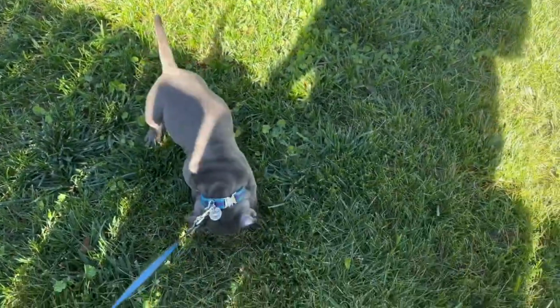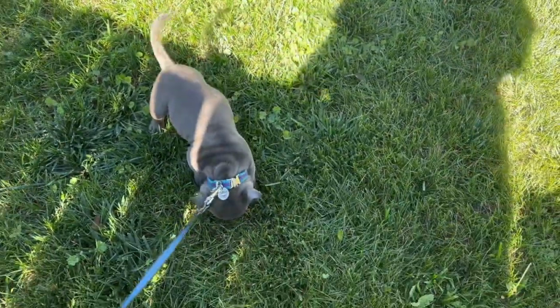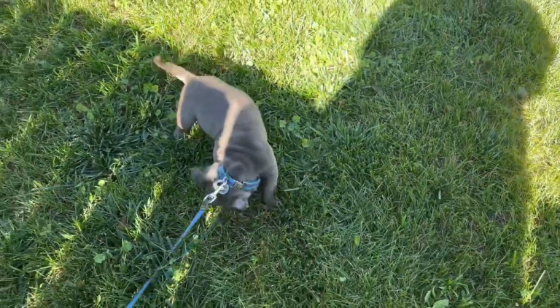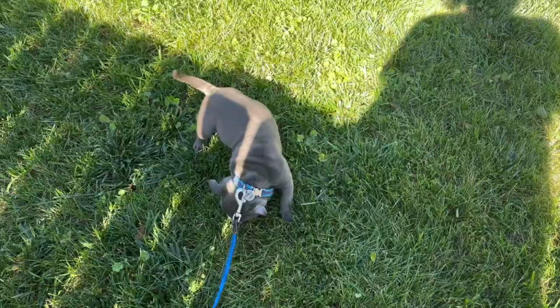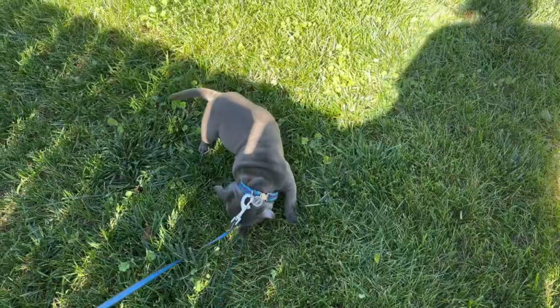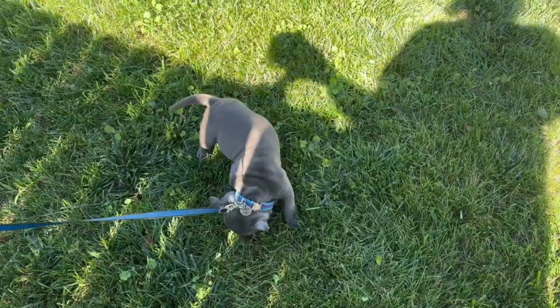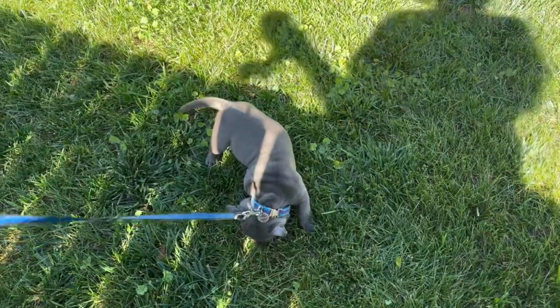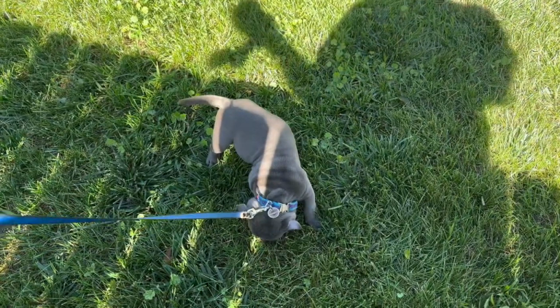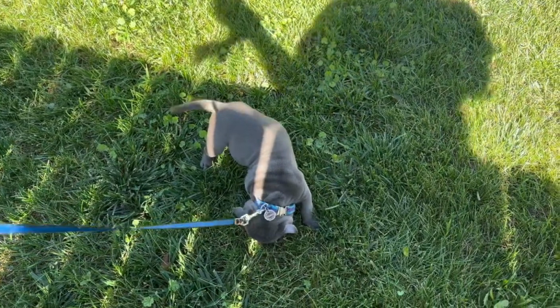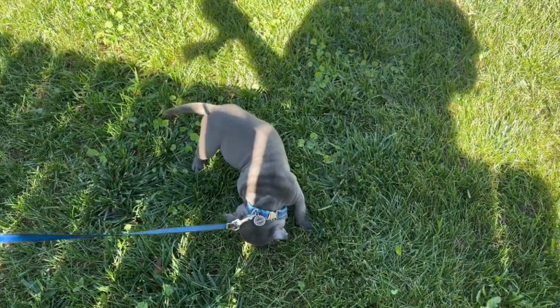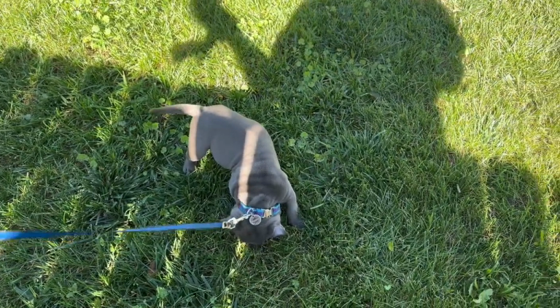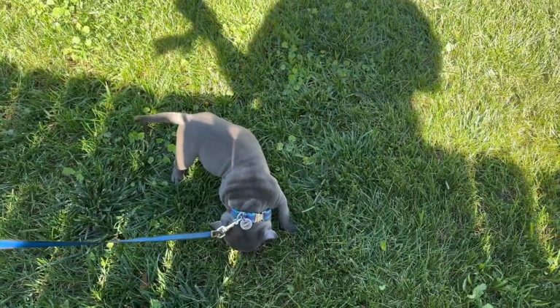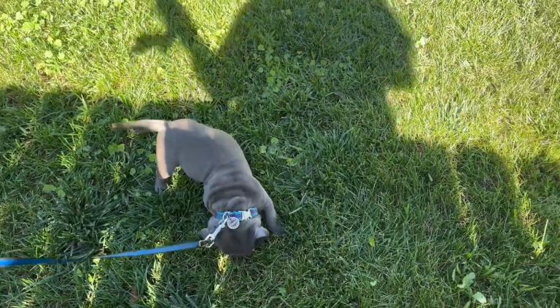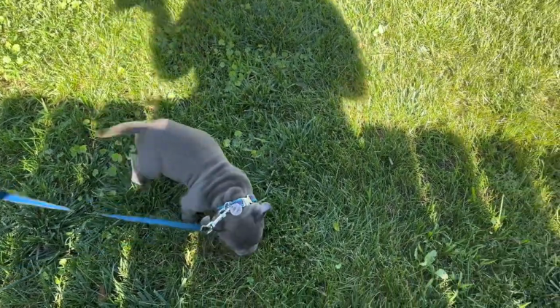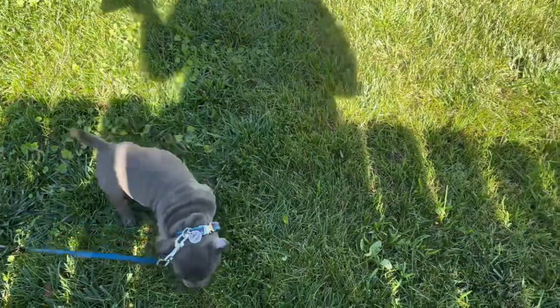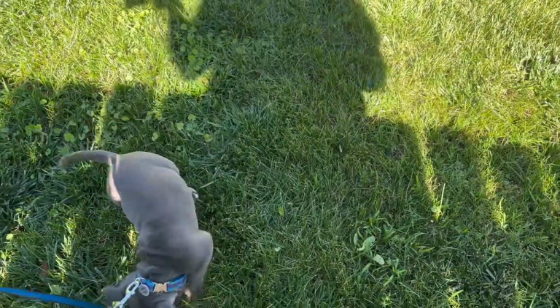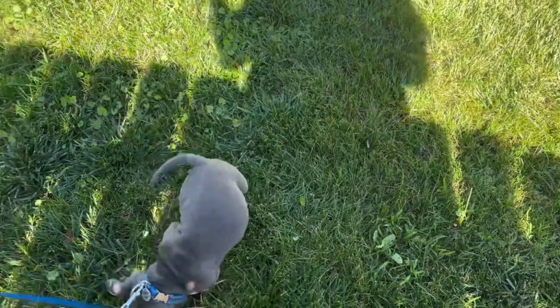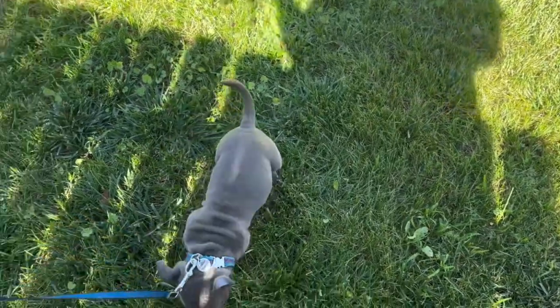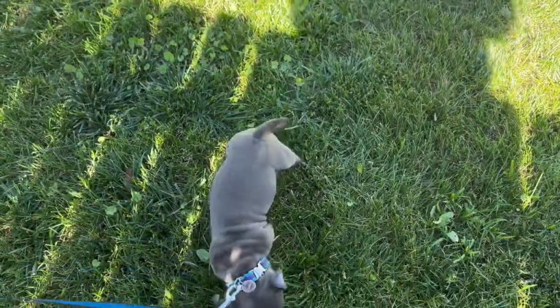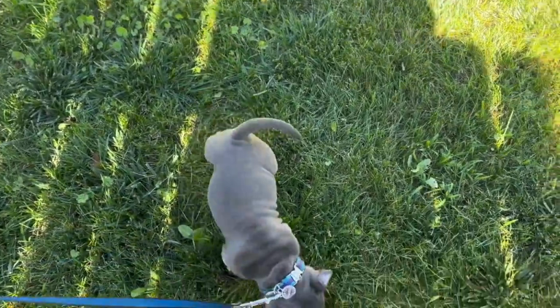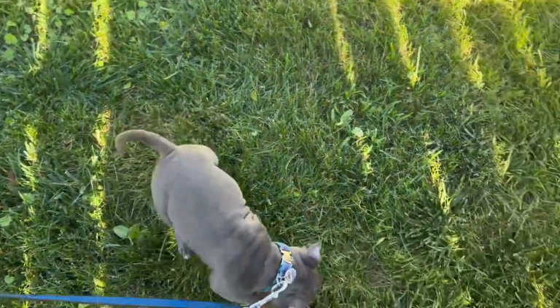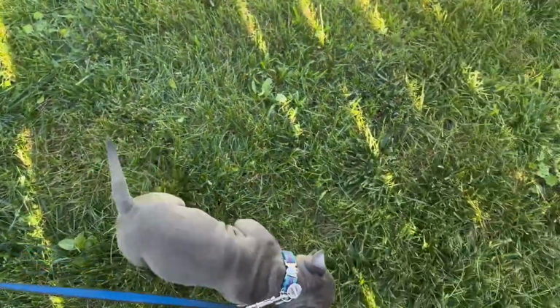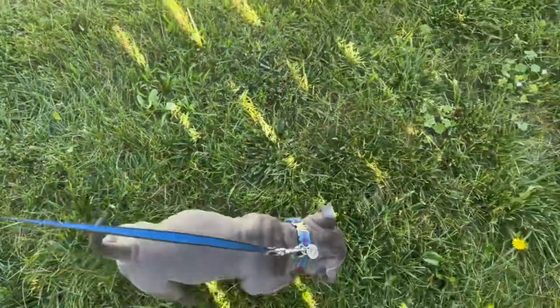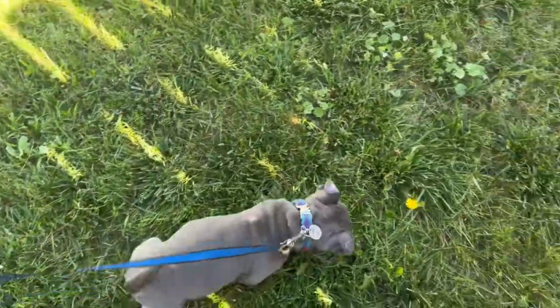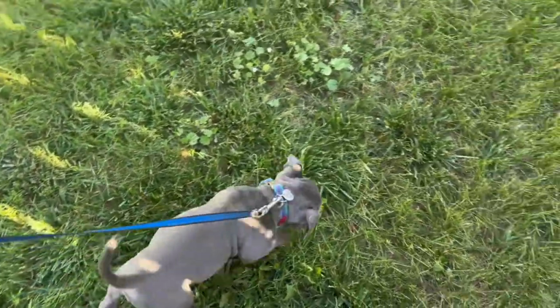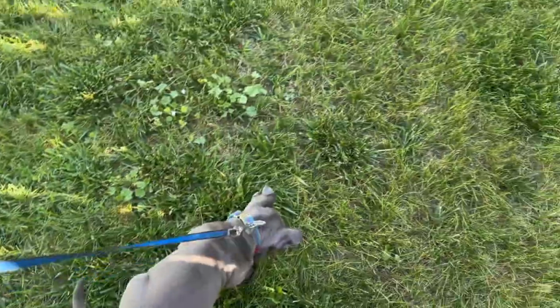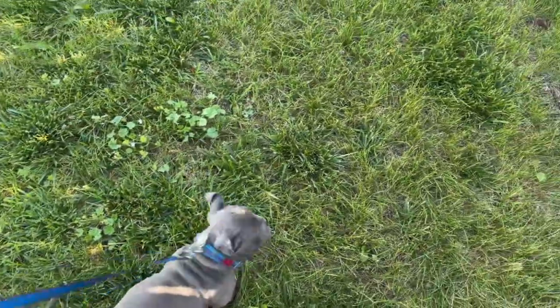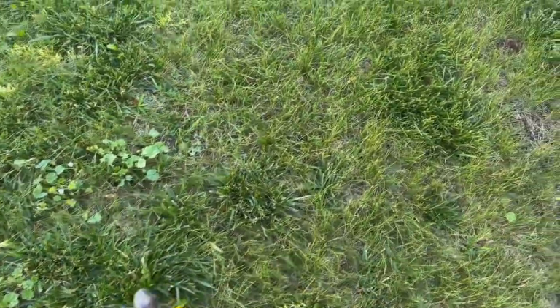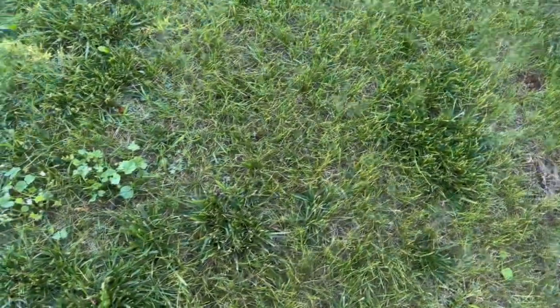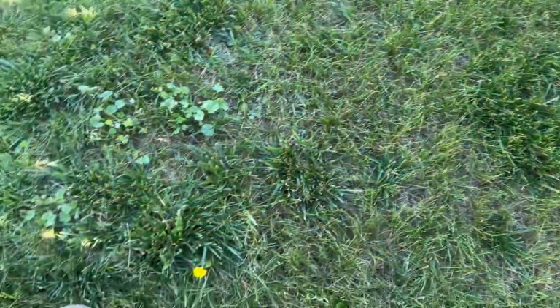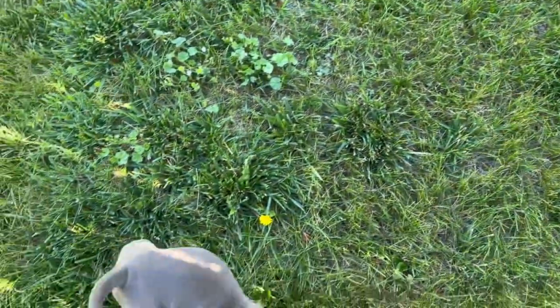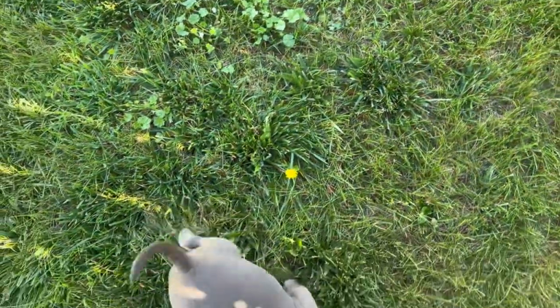Now we're back outside. She had her little wee. Waiting to see if she'll go poo again, and then maybe I can get my own breakfast down. She likes eating dandelions a lot.